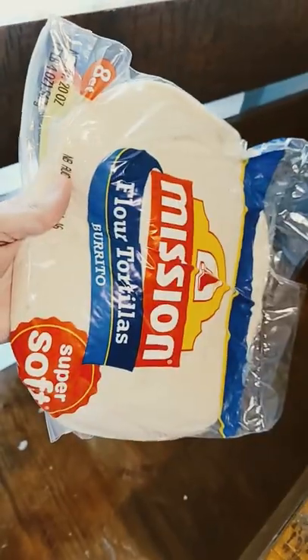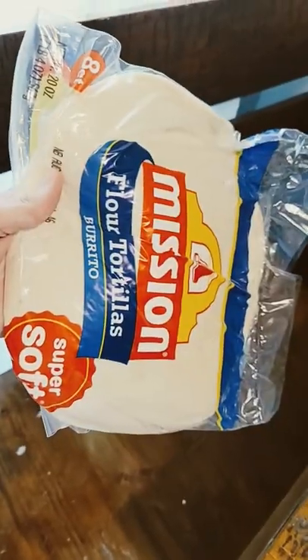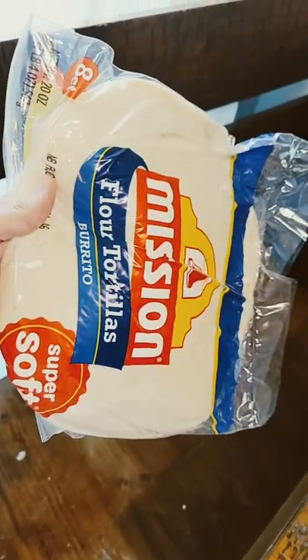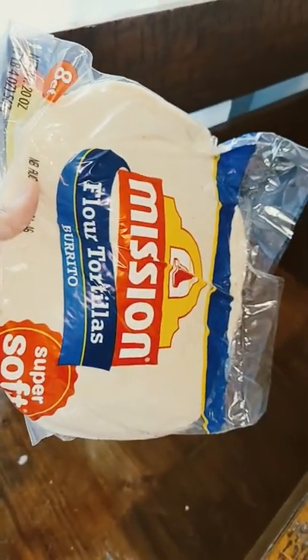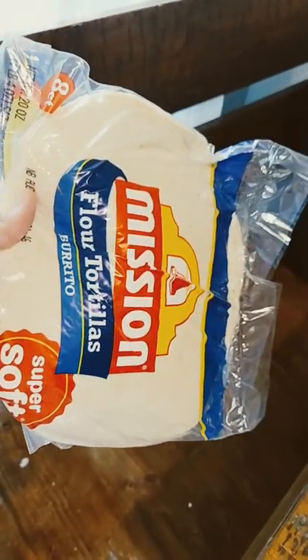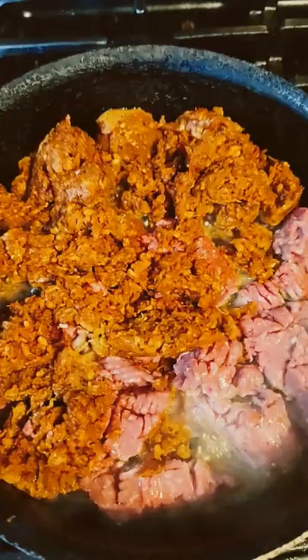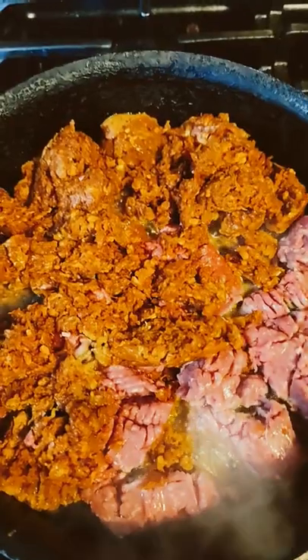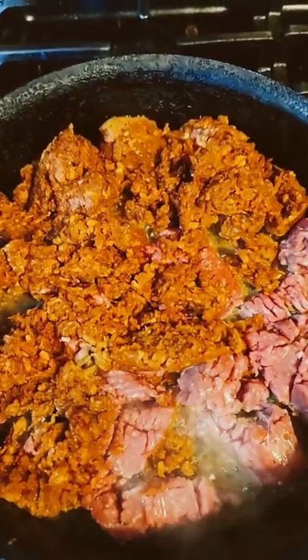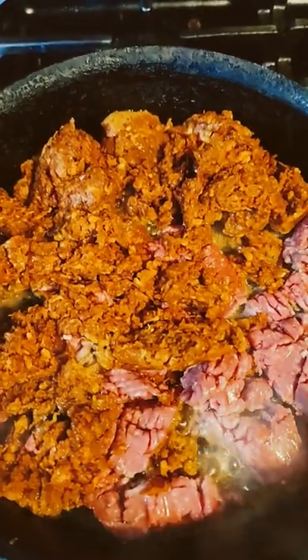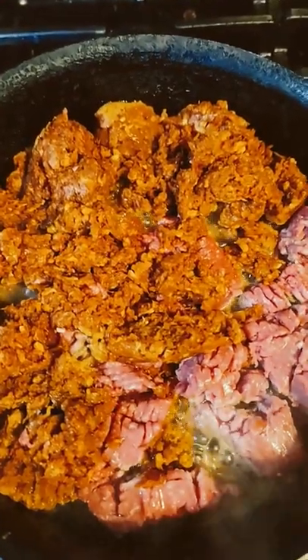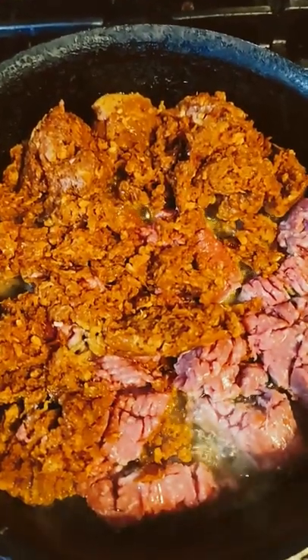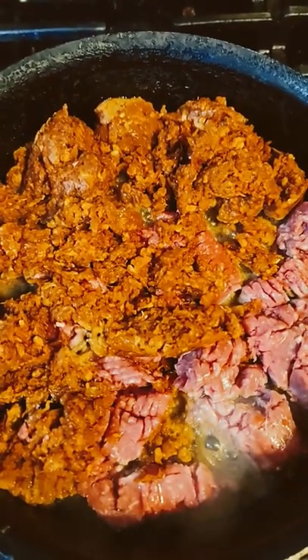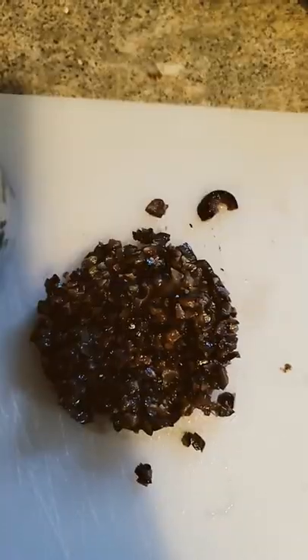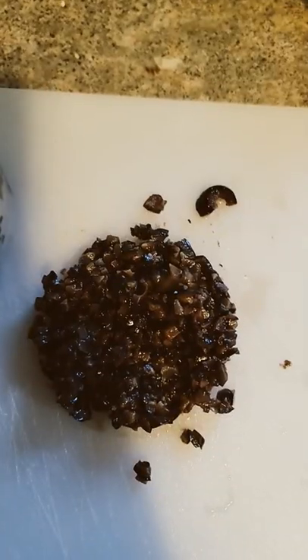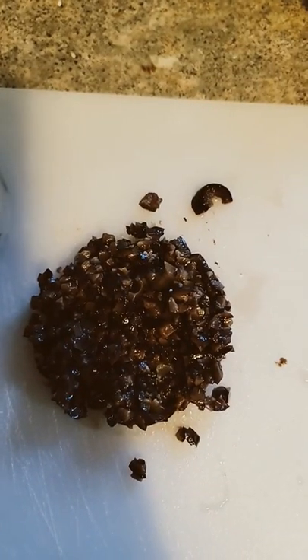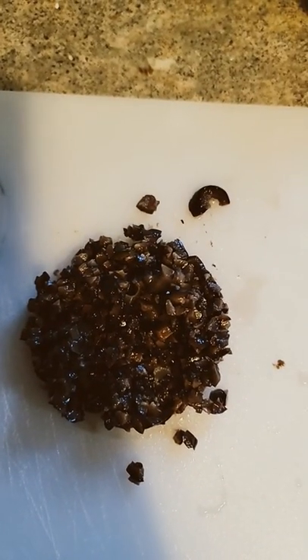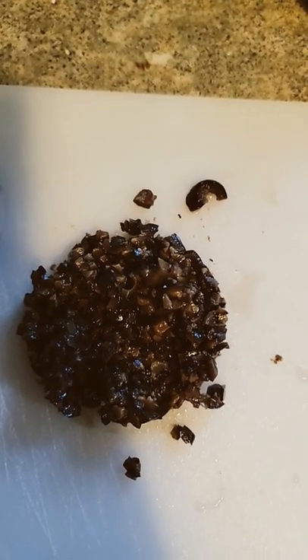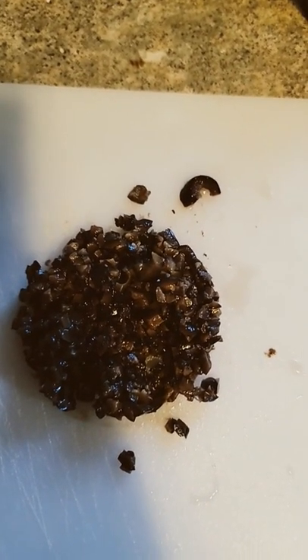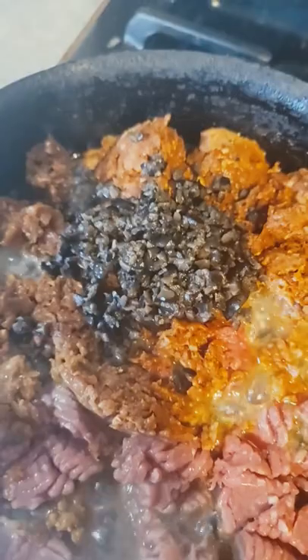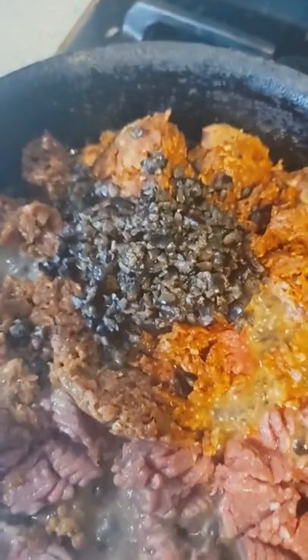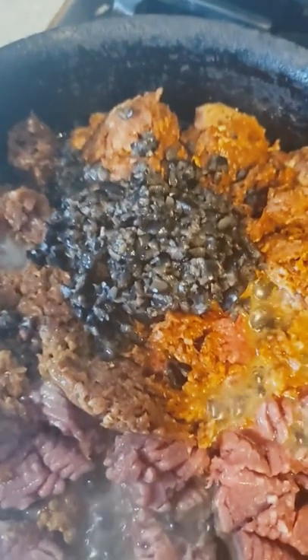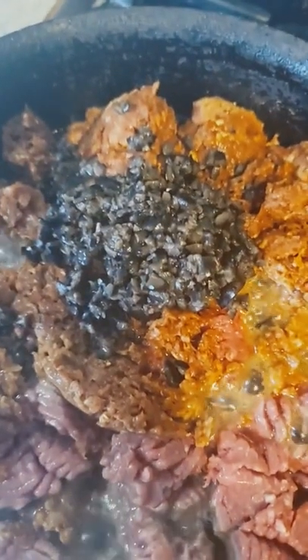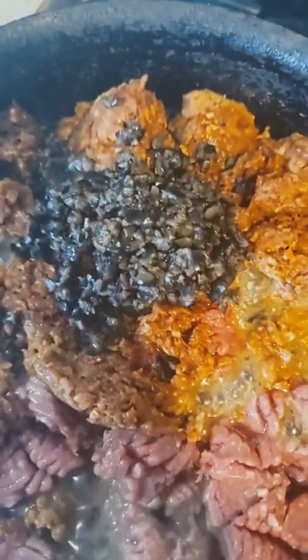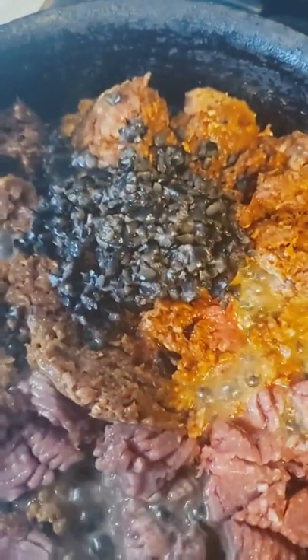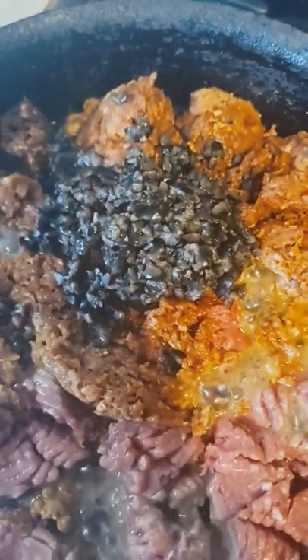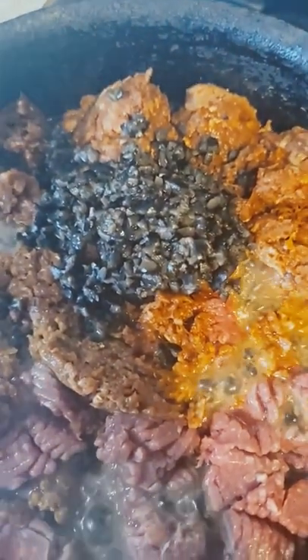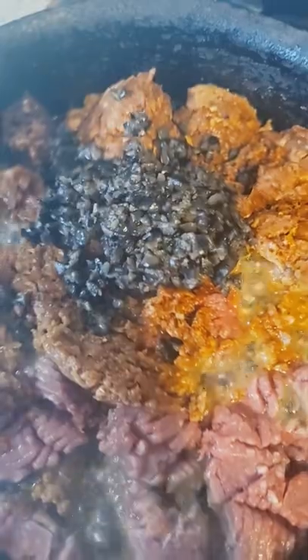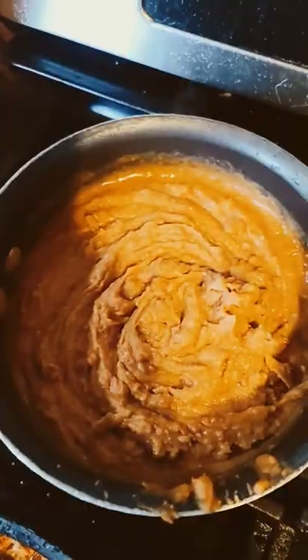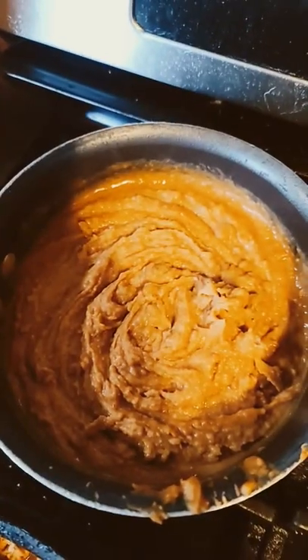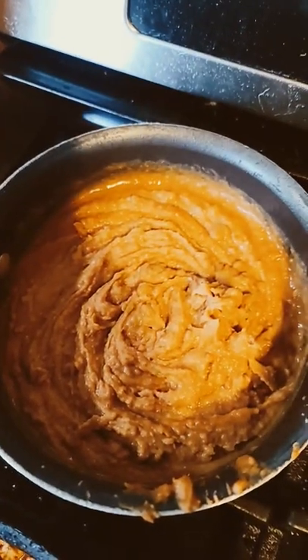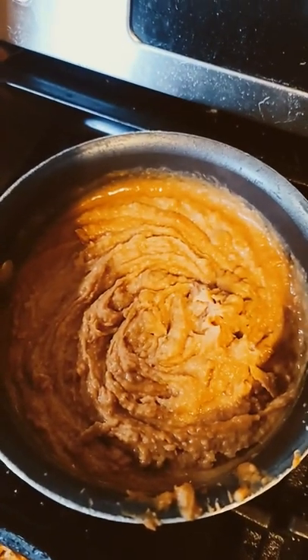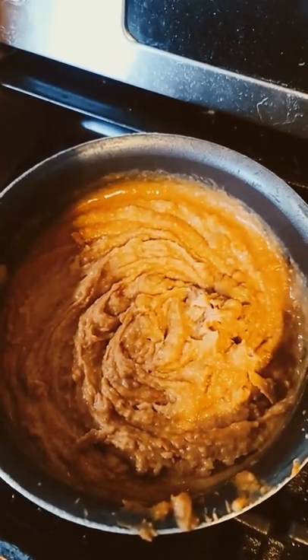Burrito tortillas. Brown the chorizo in the hamburger. Chop the black olives. Add the black olives to the meat and mix it in.